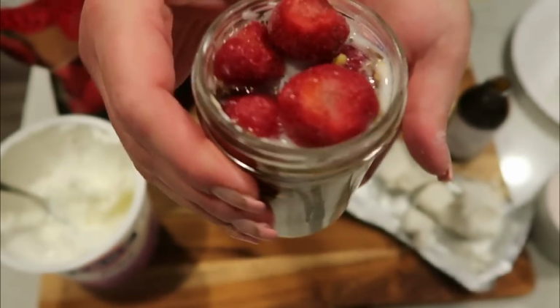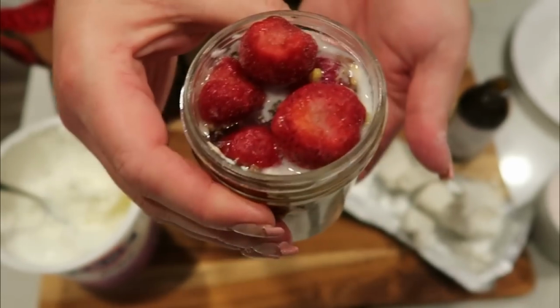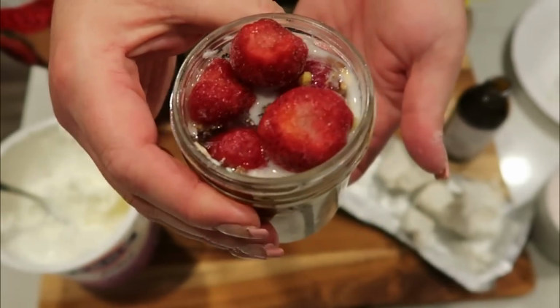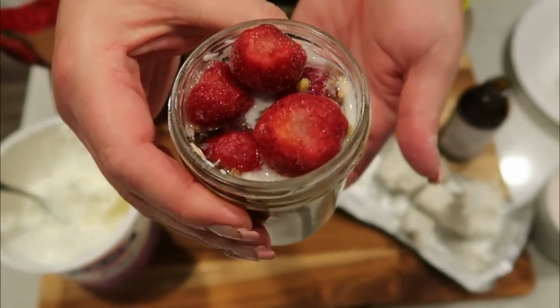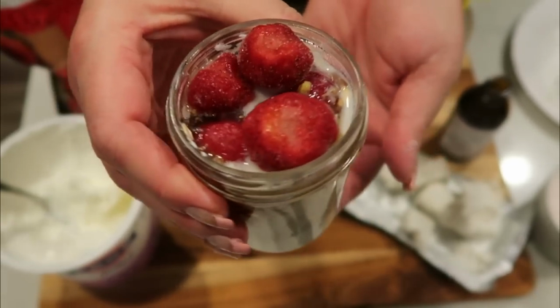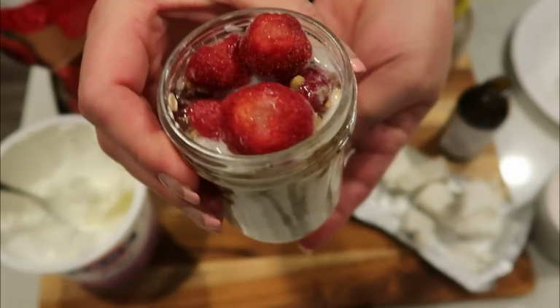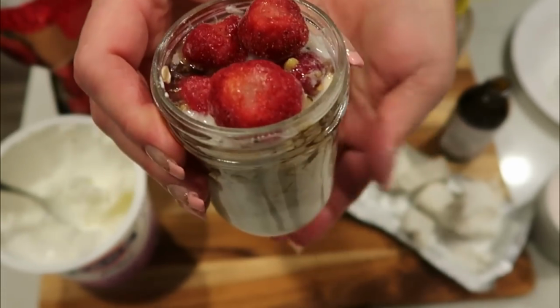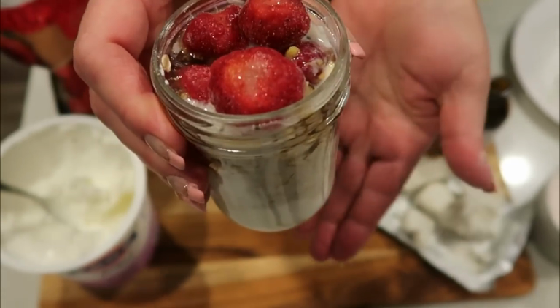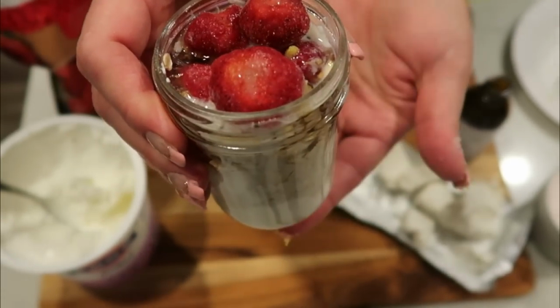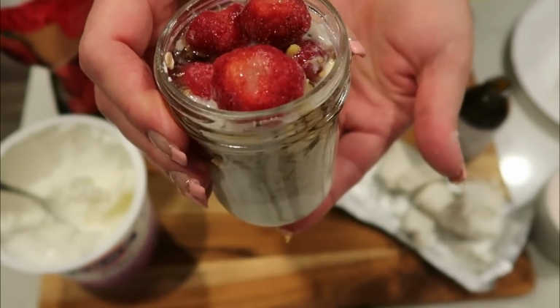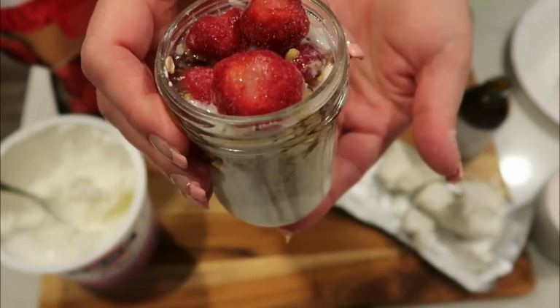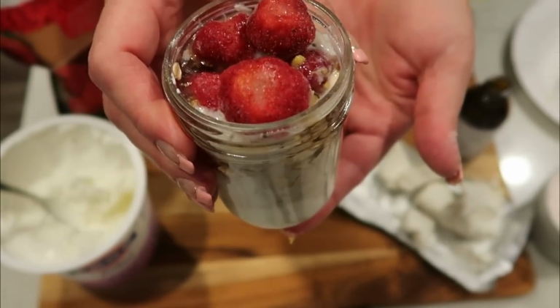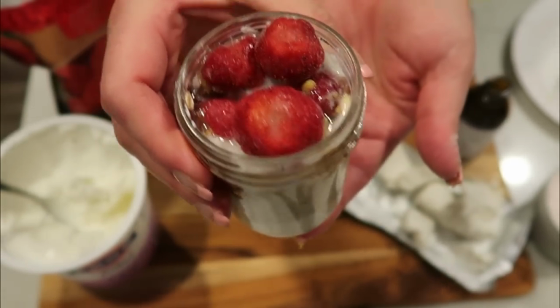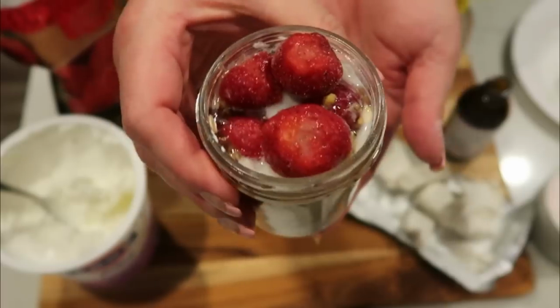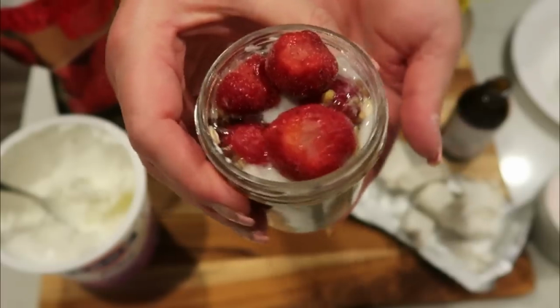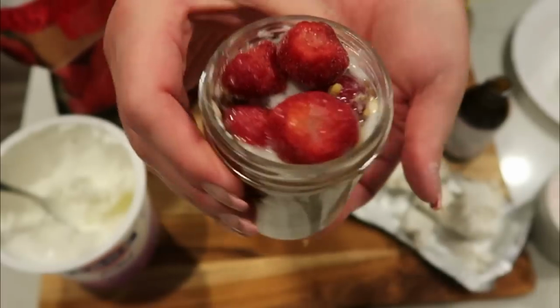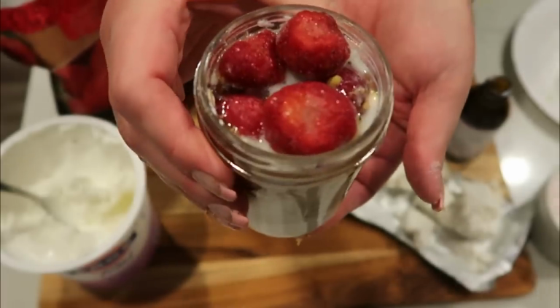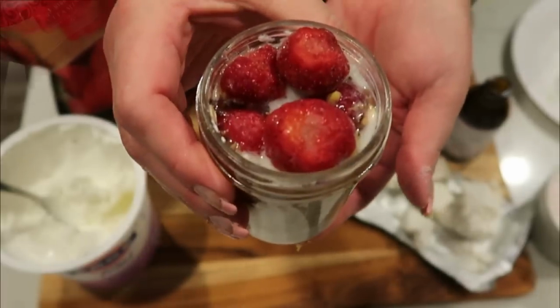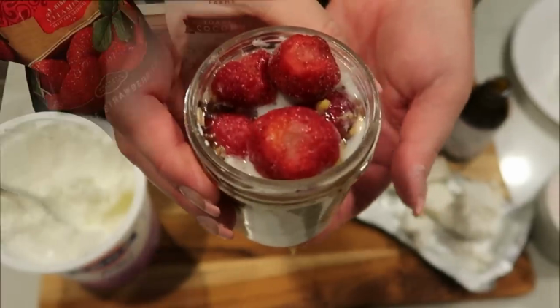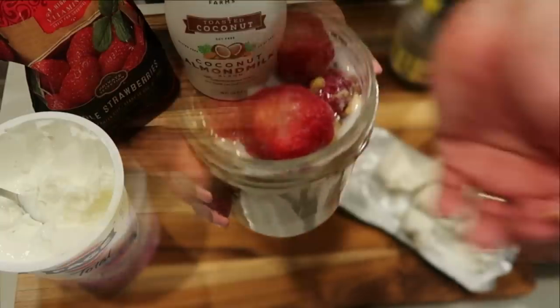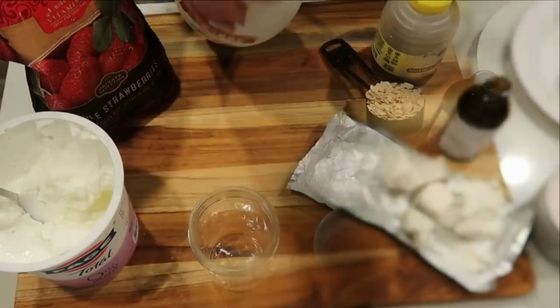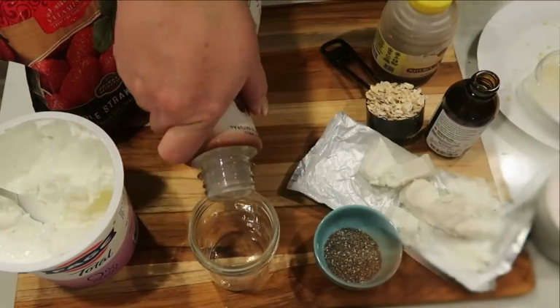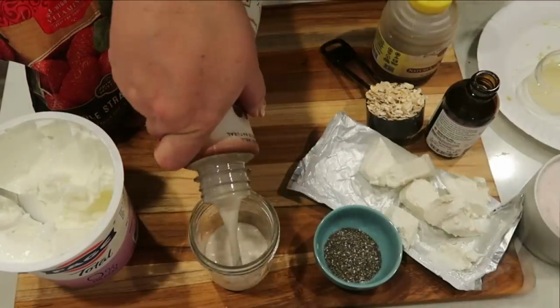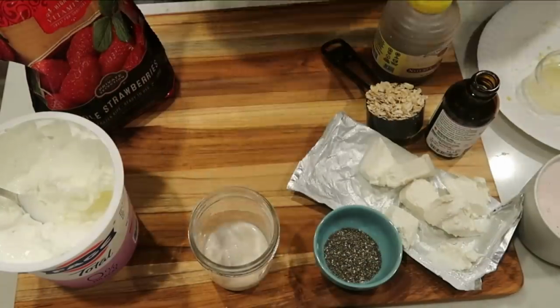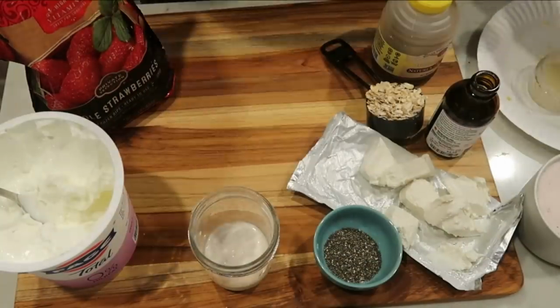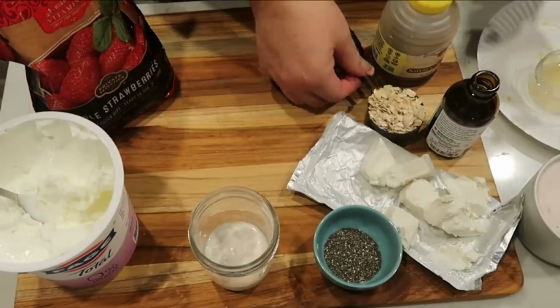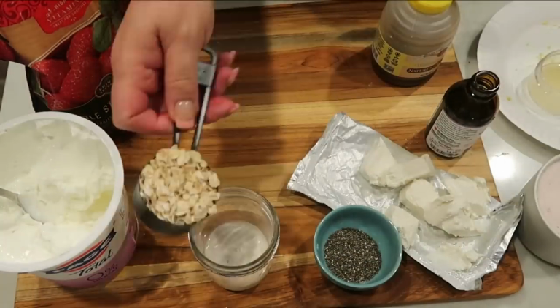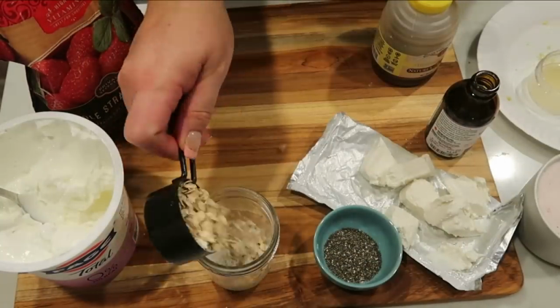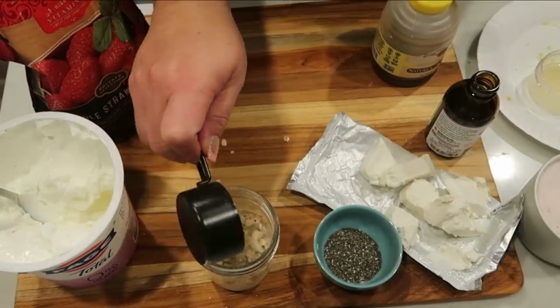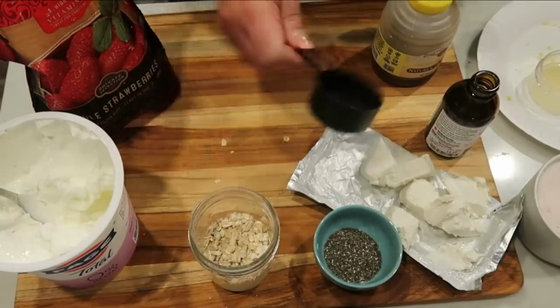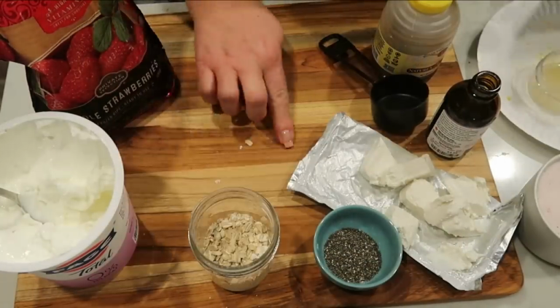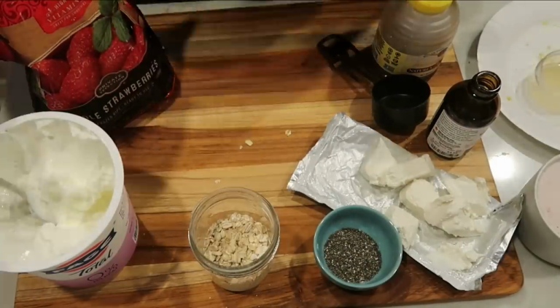Let me get these put together and I'll be back to give you the points for the original recipe and for my mini version.